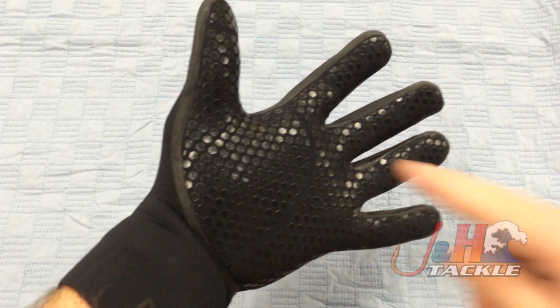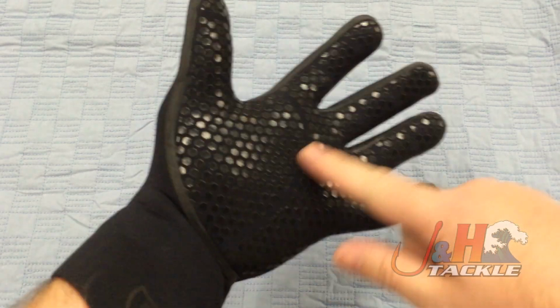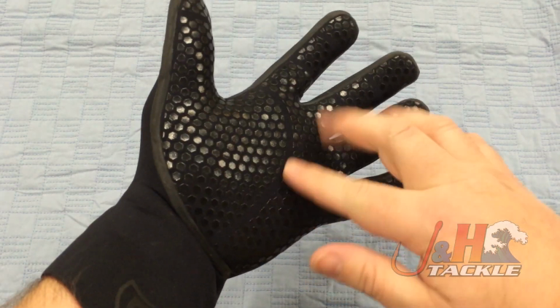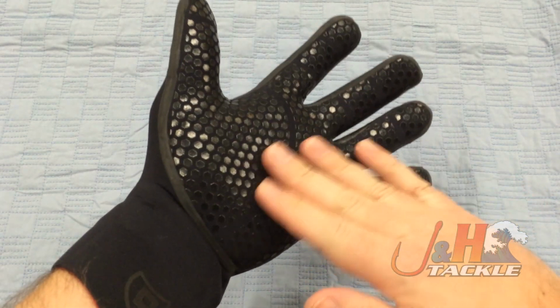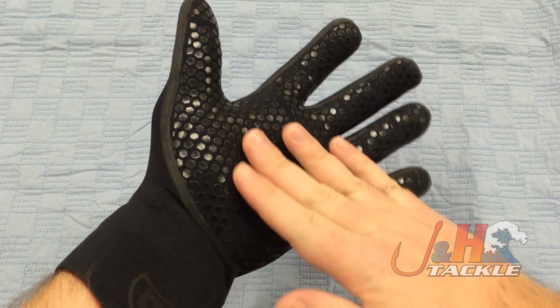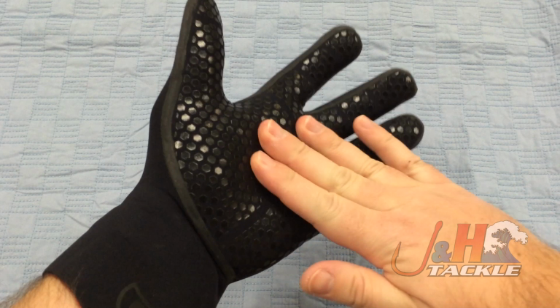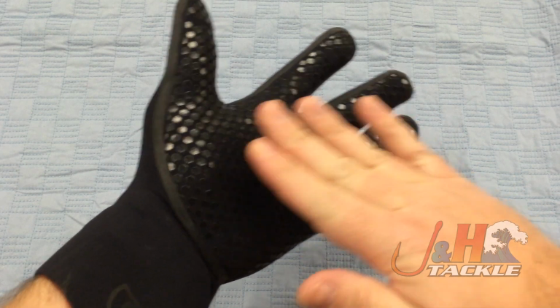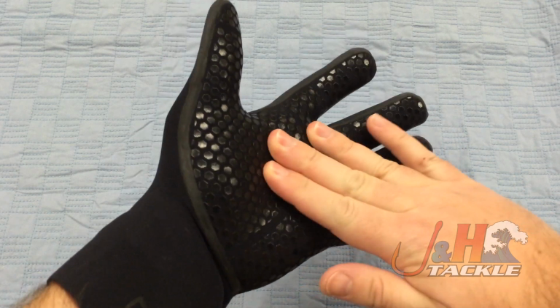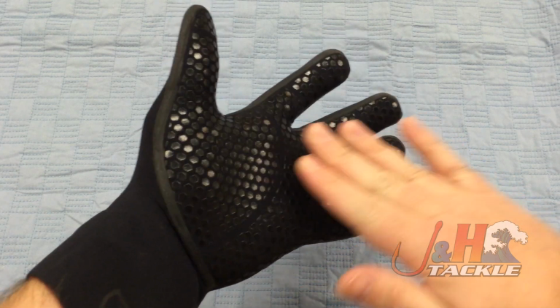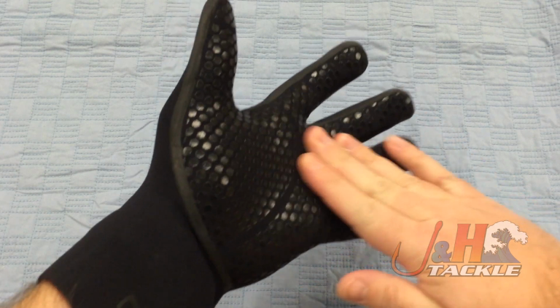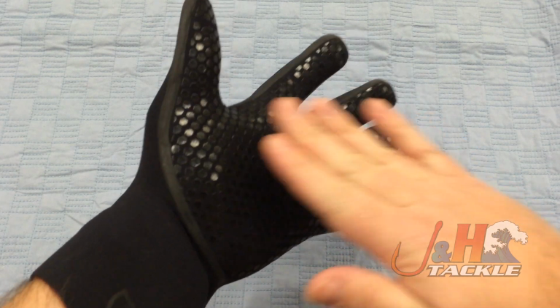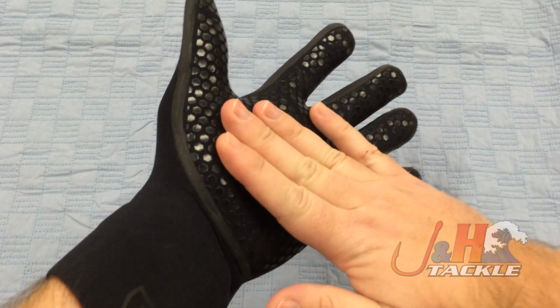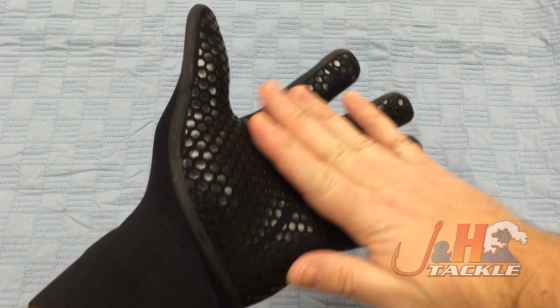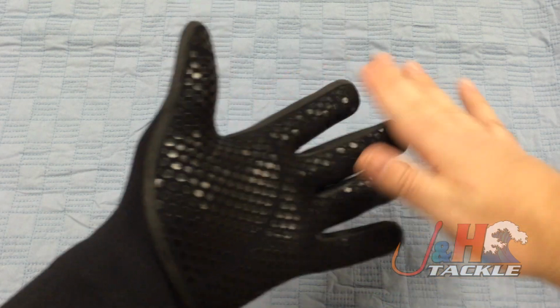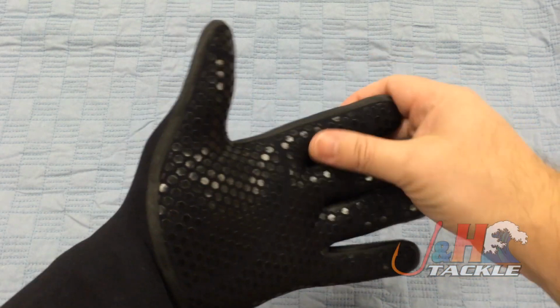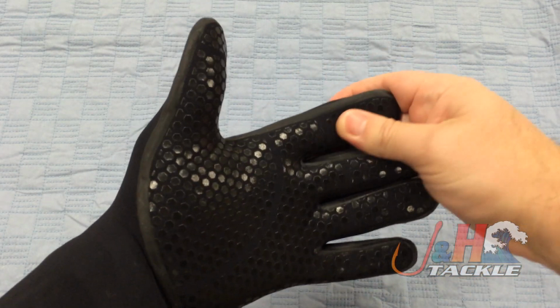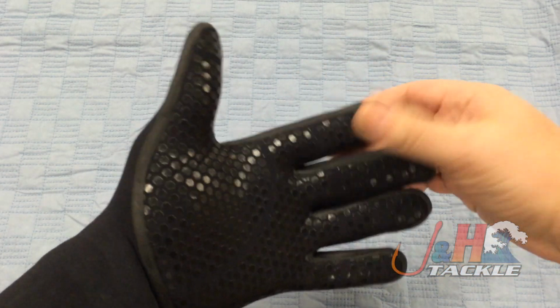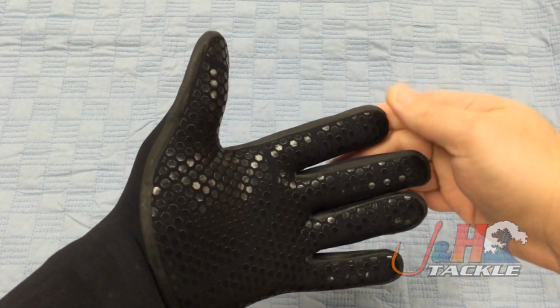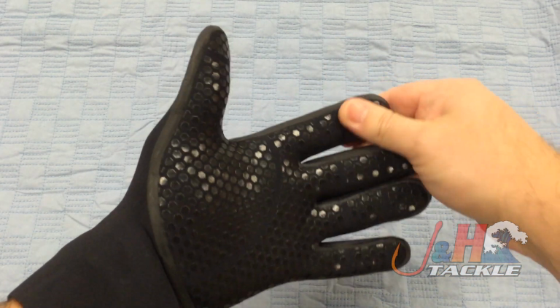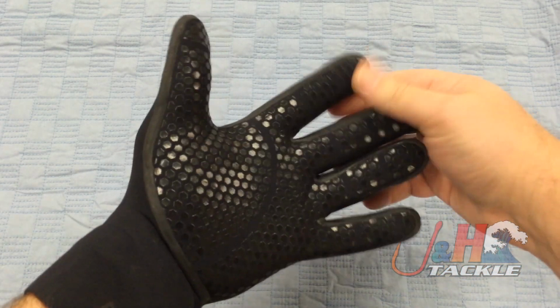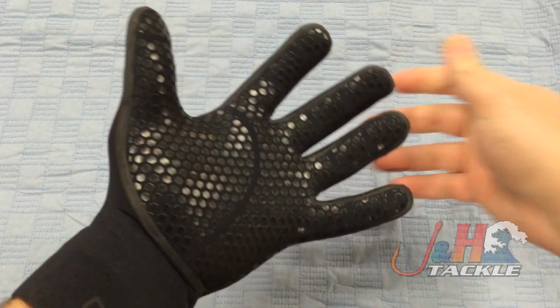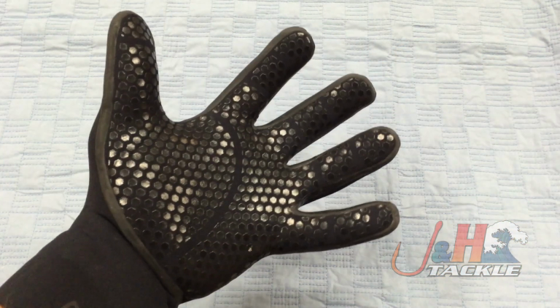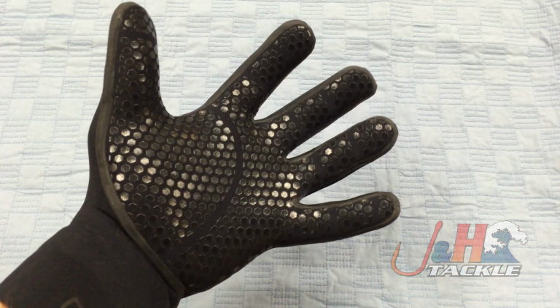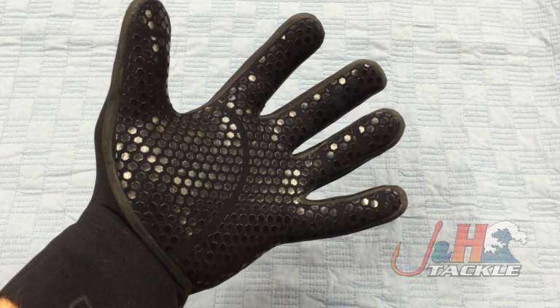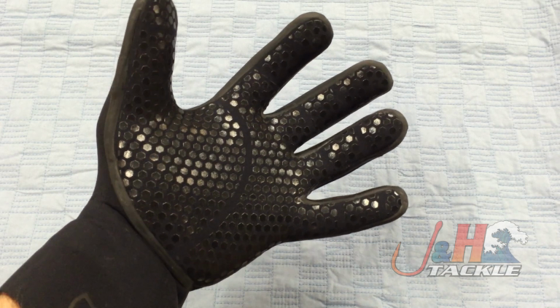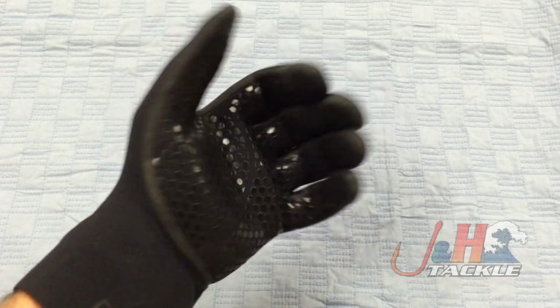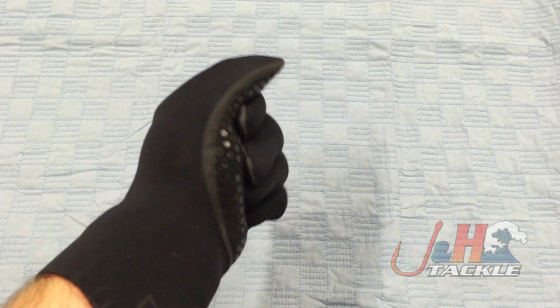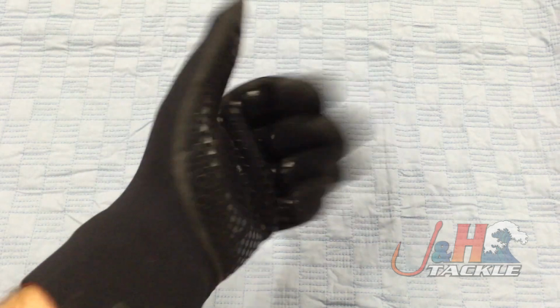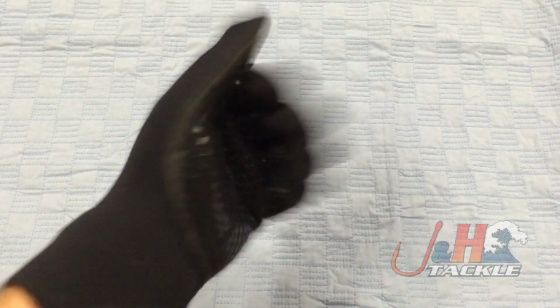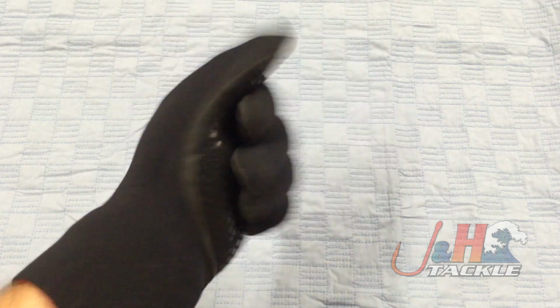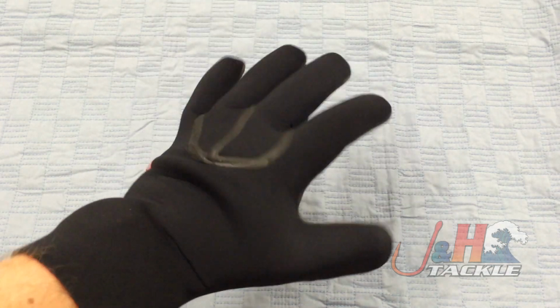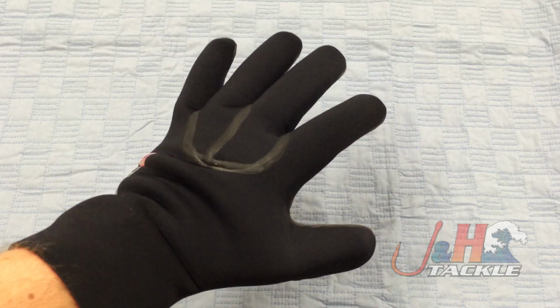They've got this nice palm design — it's tactile, as you can see. It'll give you good grip while you're out on the water.